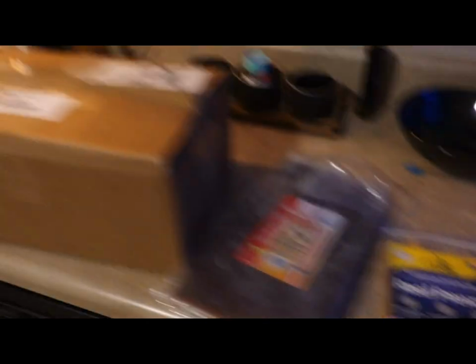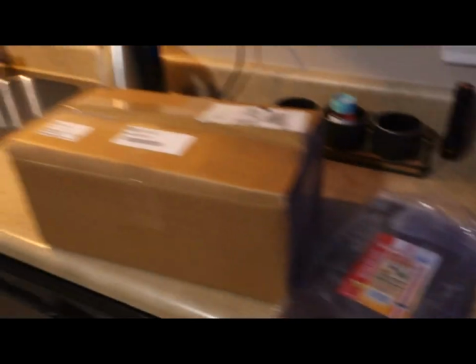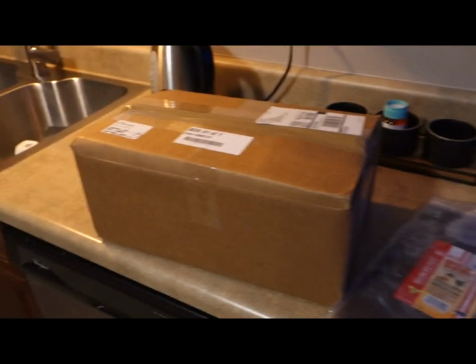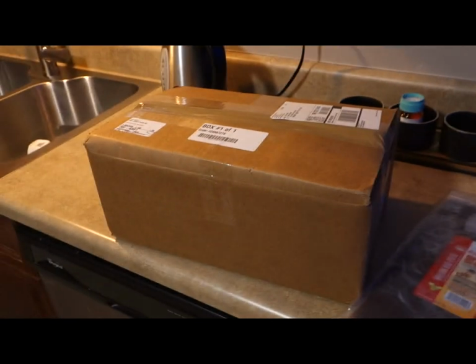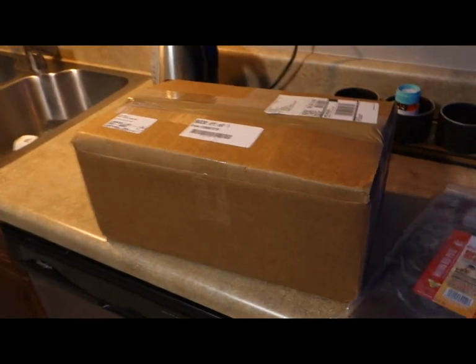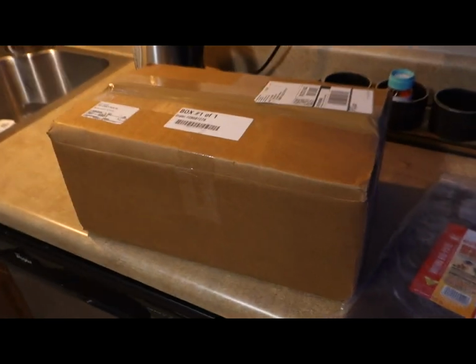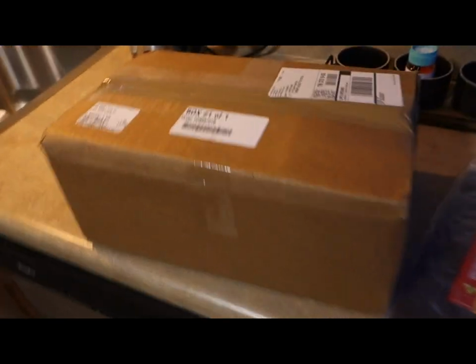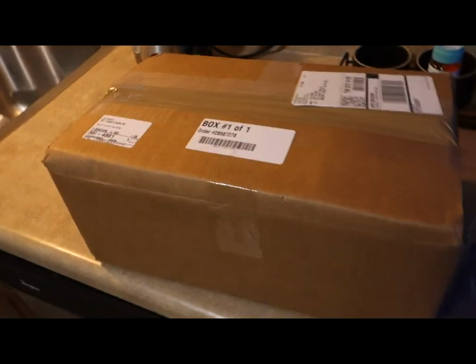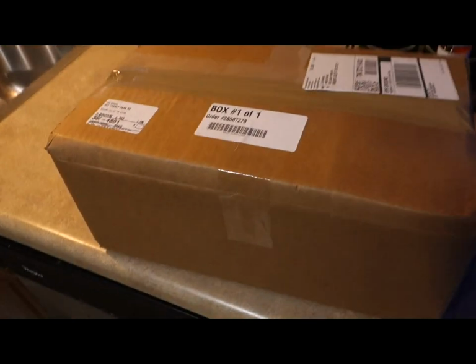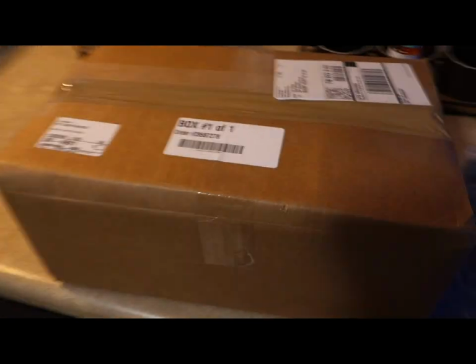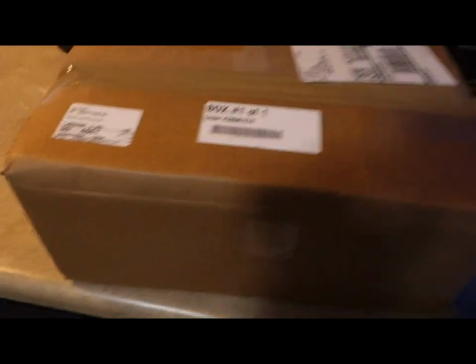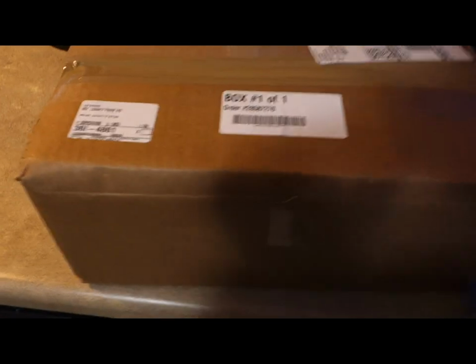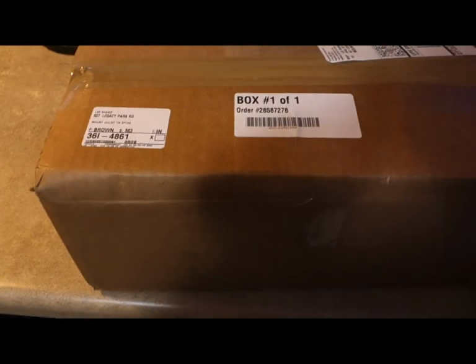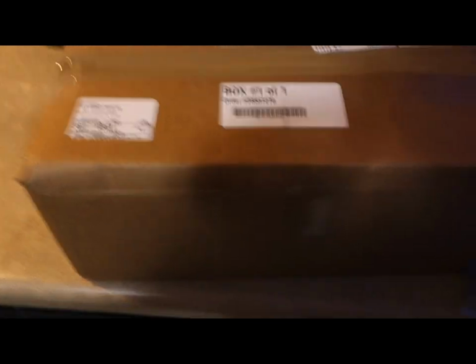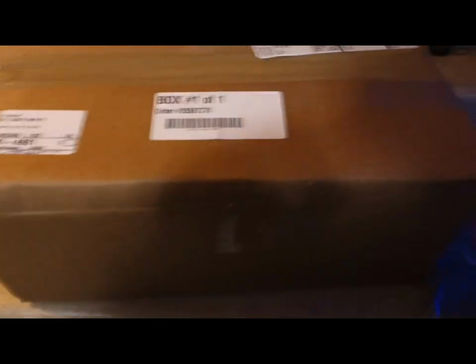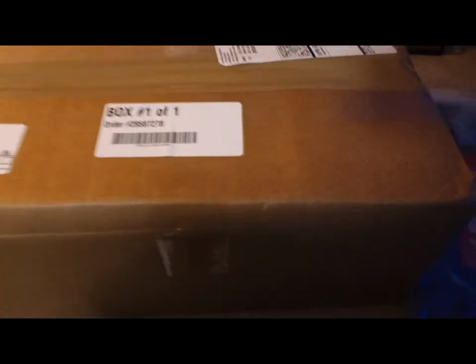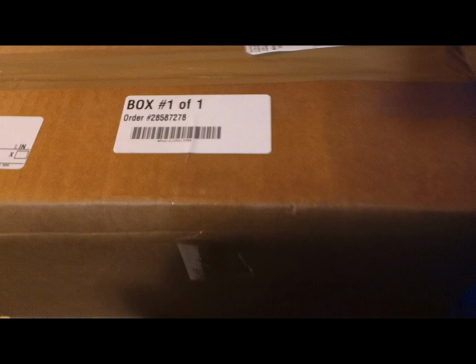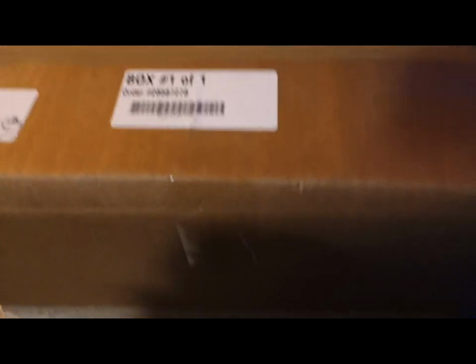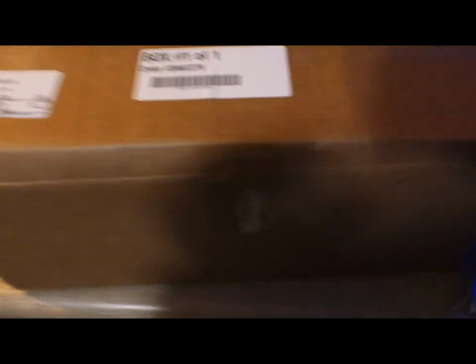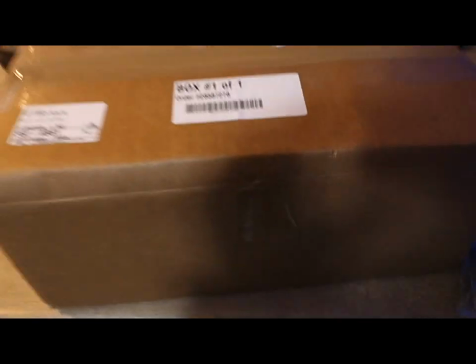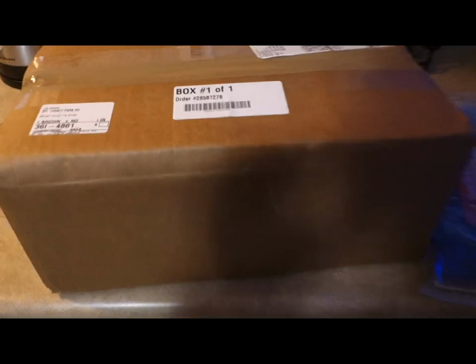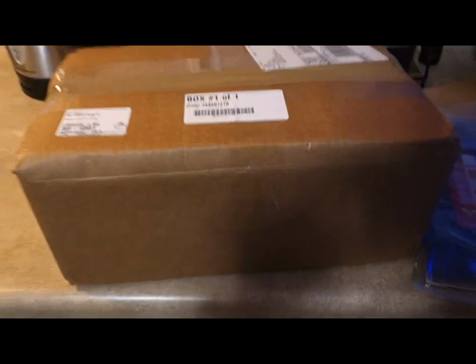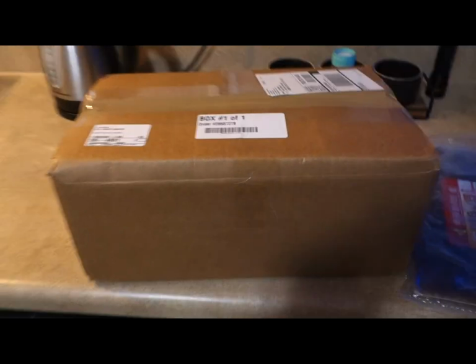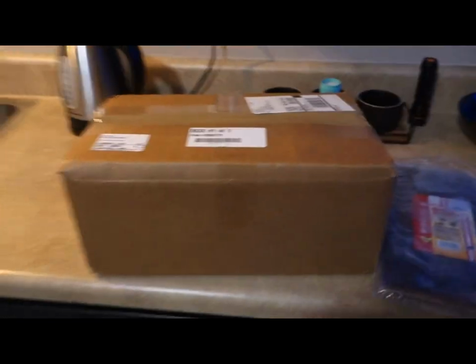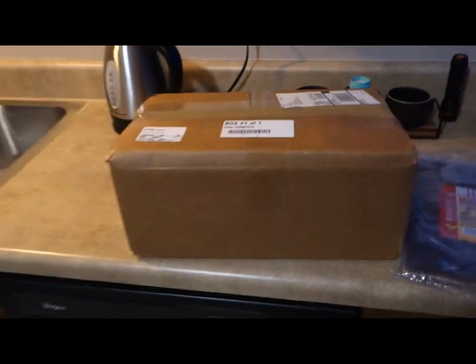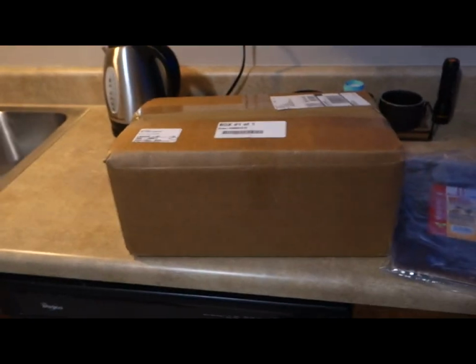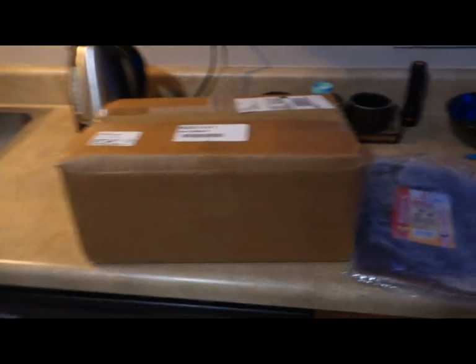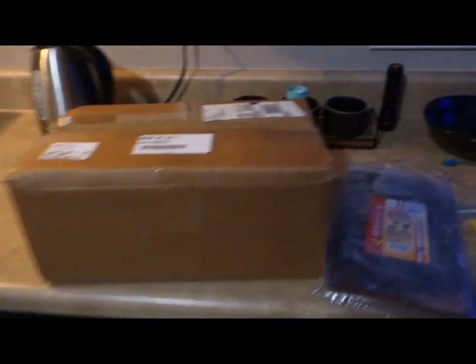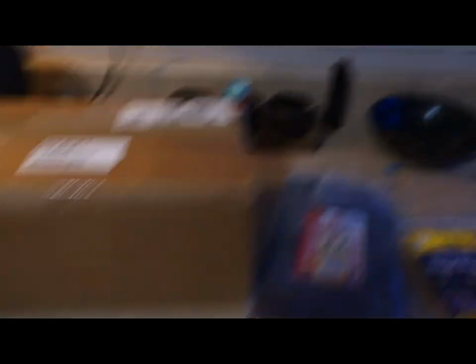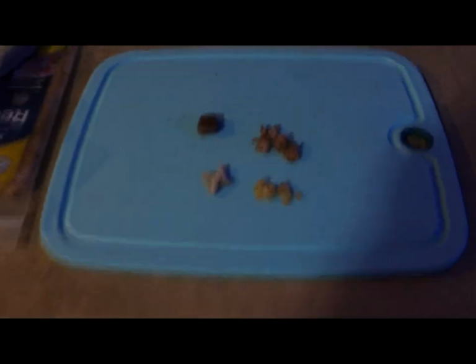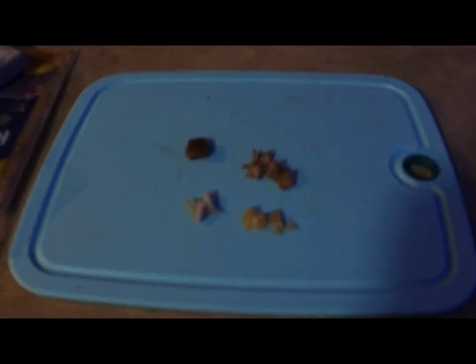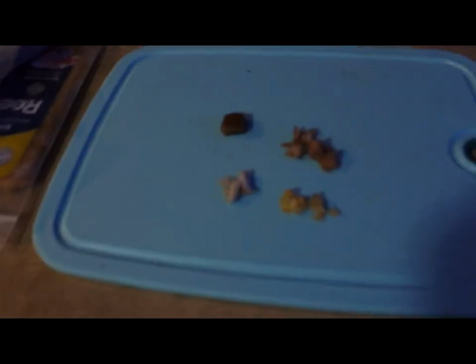Look, what's in this box — it's come from Marine Depot. We'll open that later.